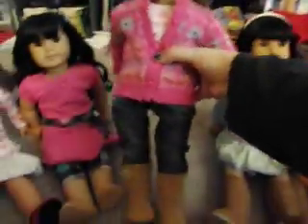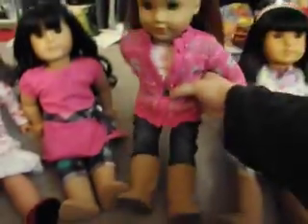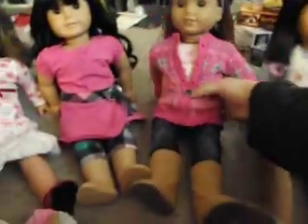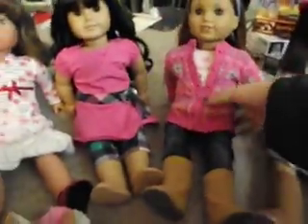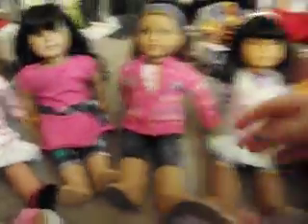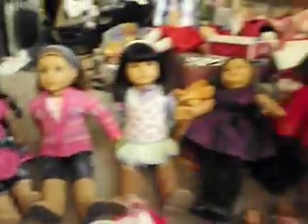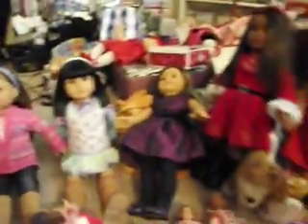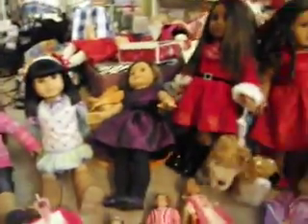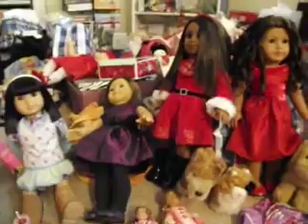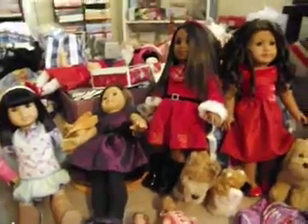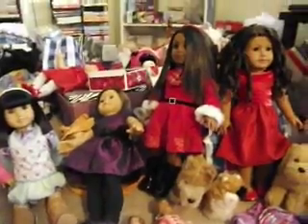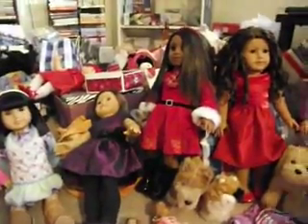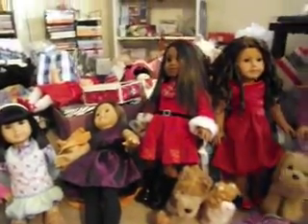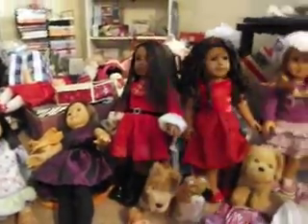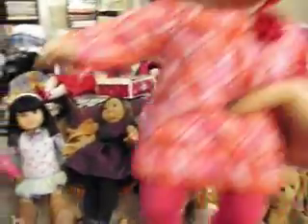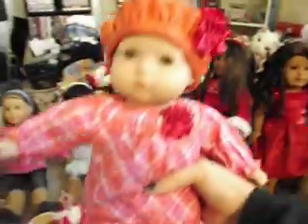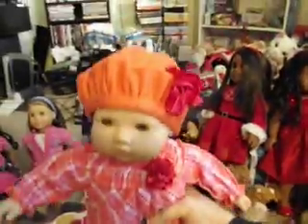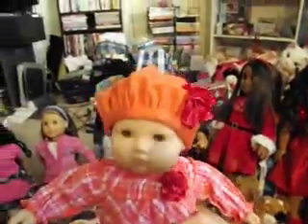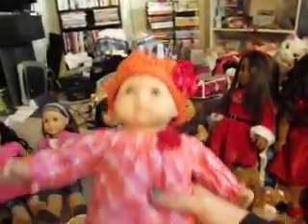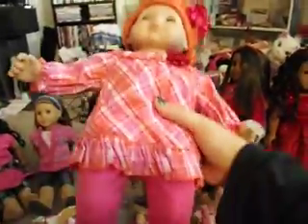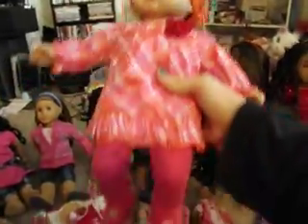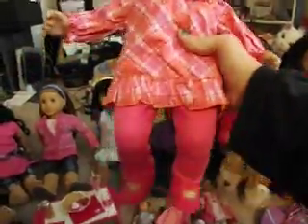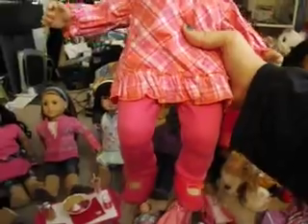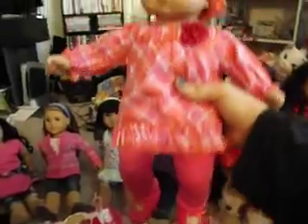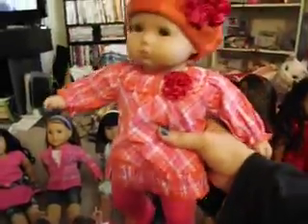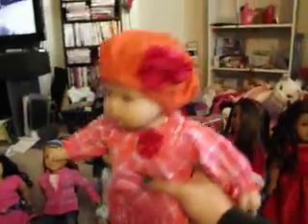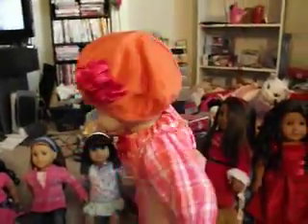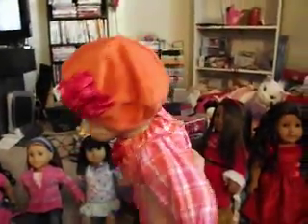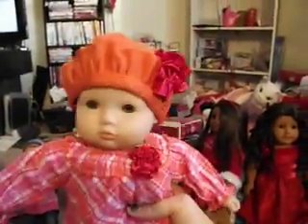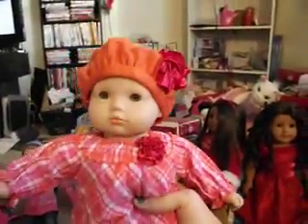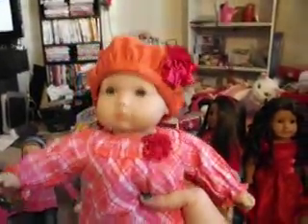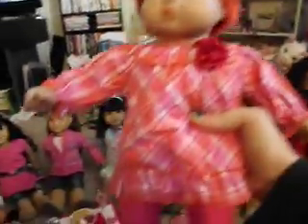And then also for Christmas, I got this Bitty Baby outfit from my dad — this little plaid outfit. Very cute, and very well made.